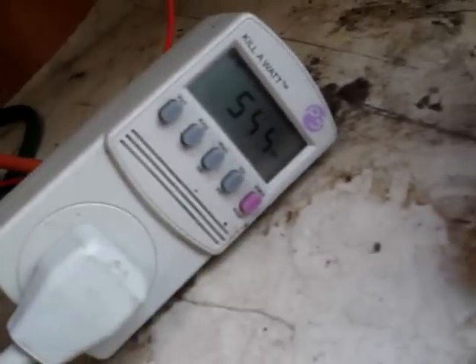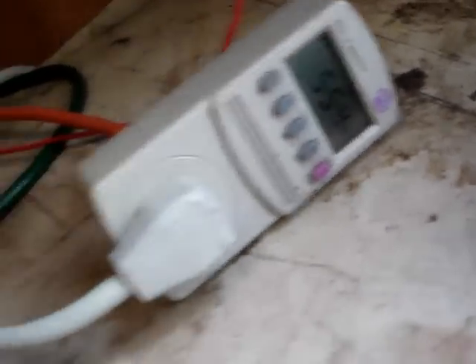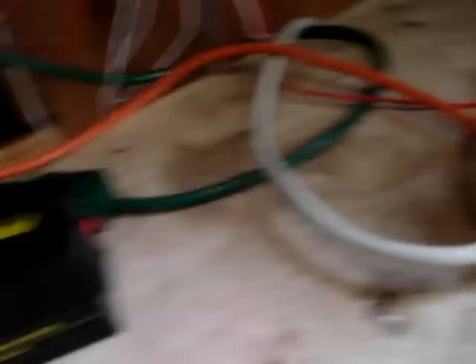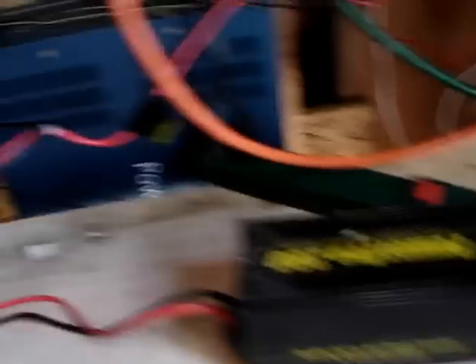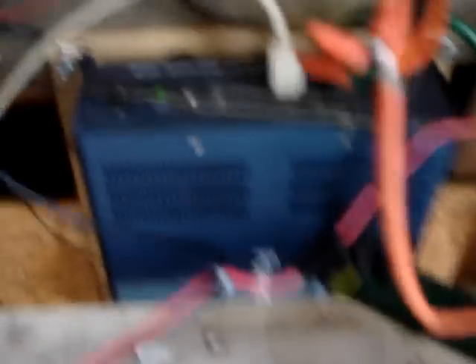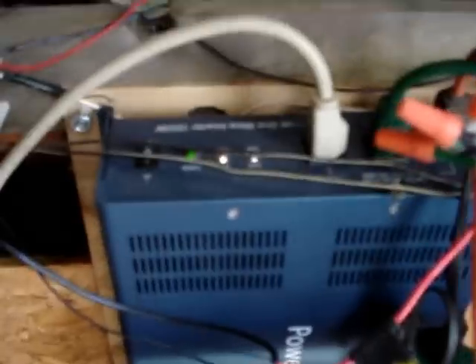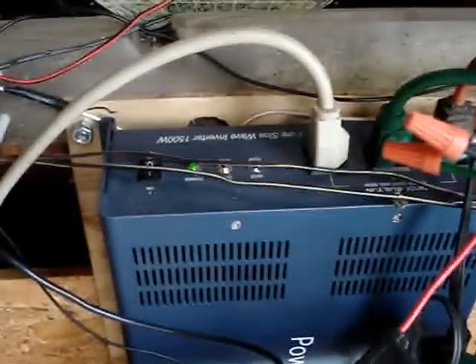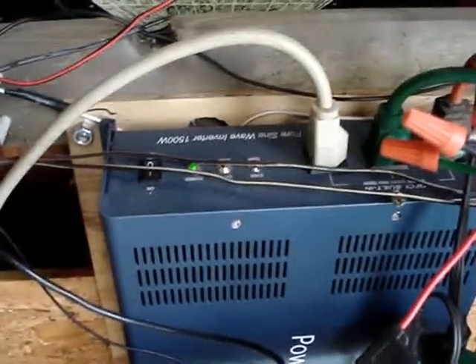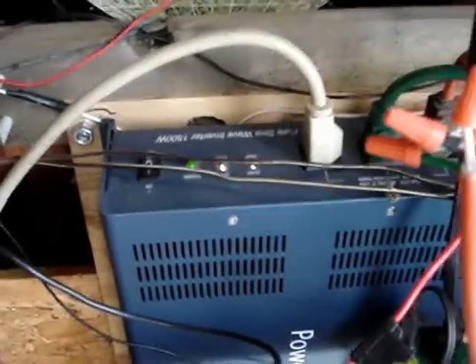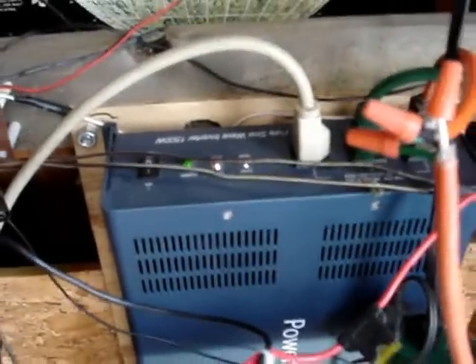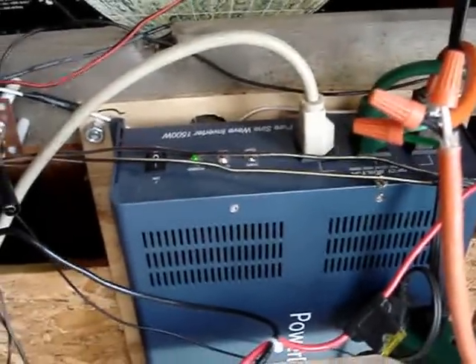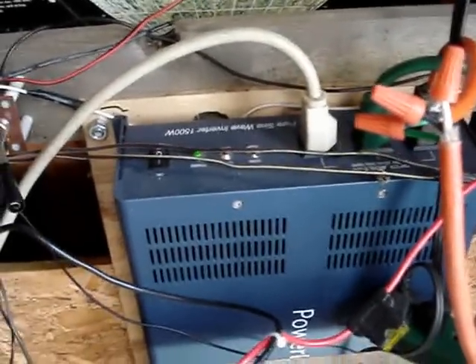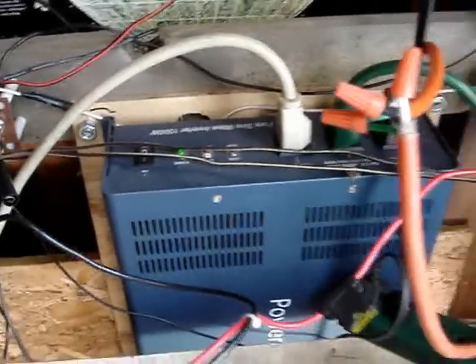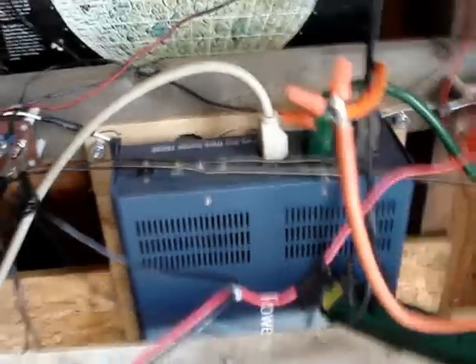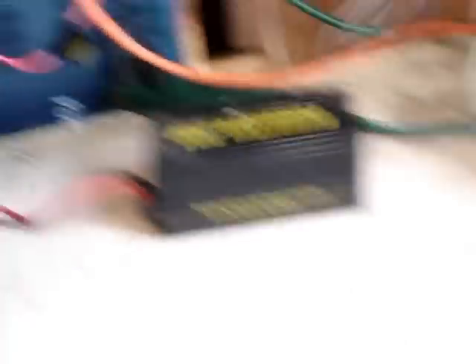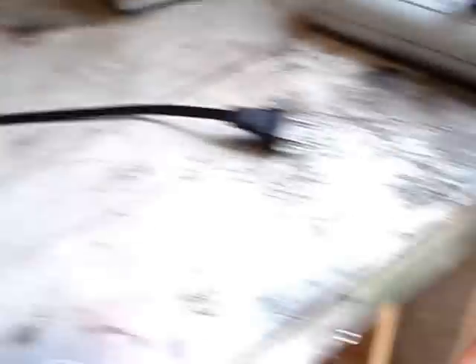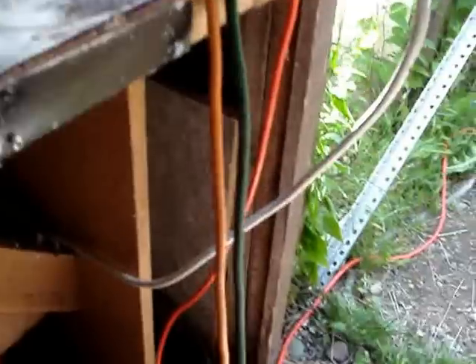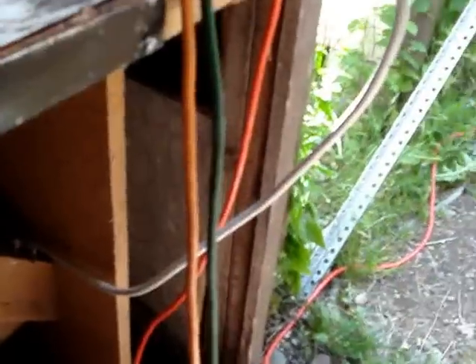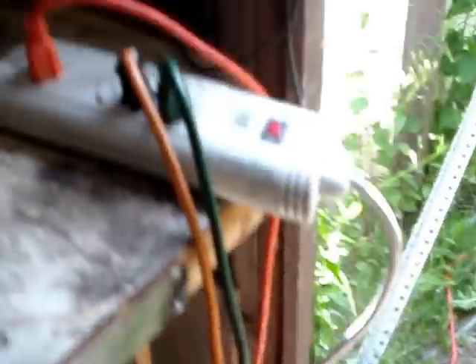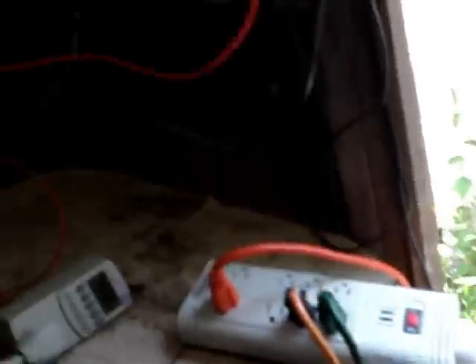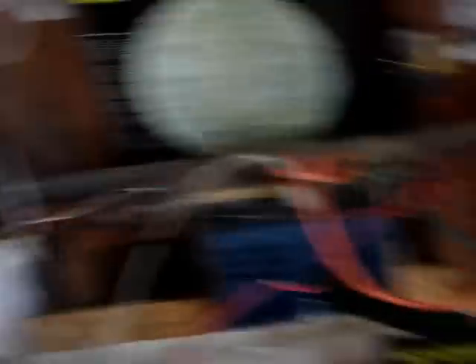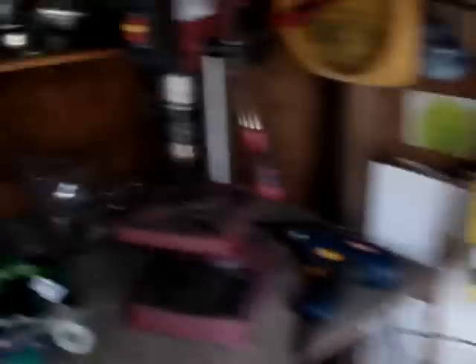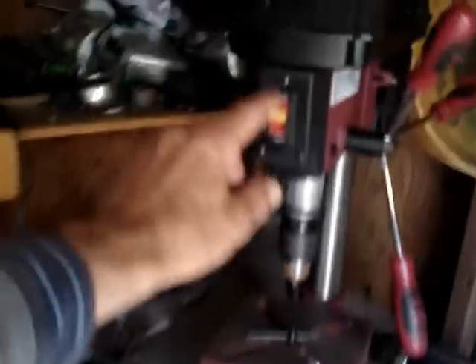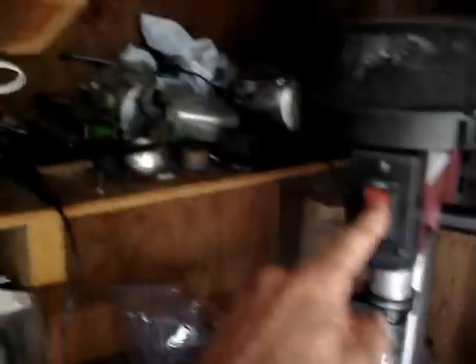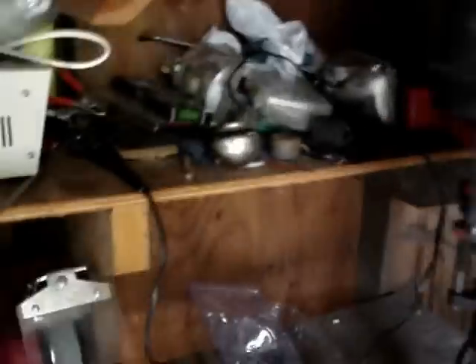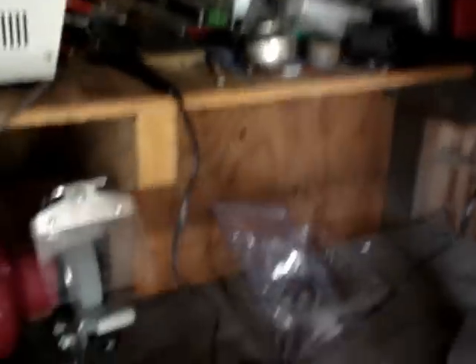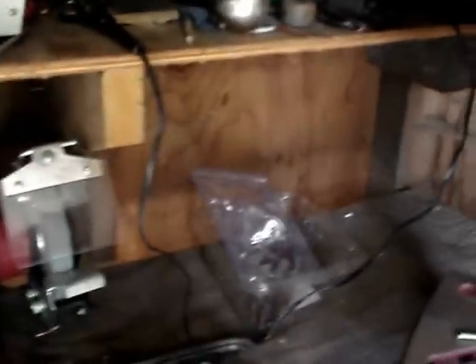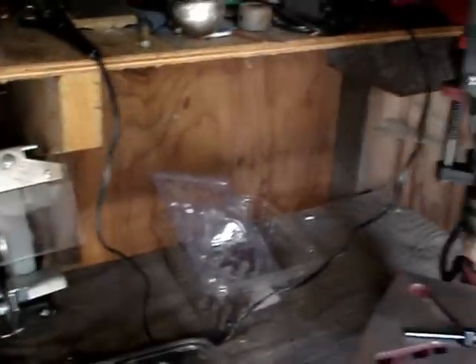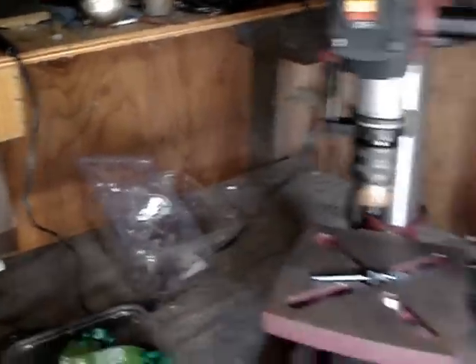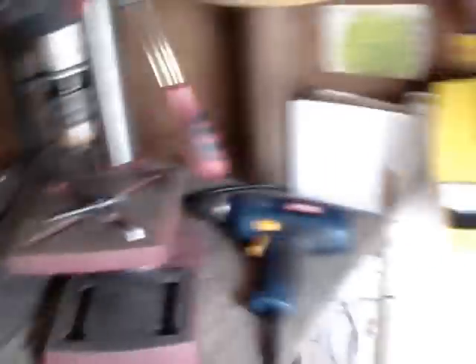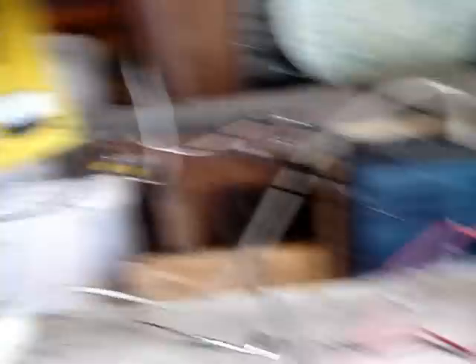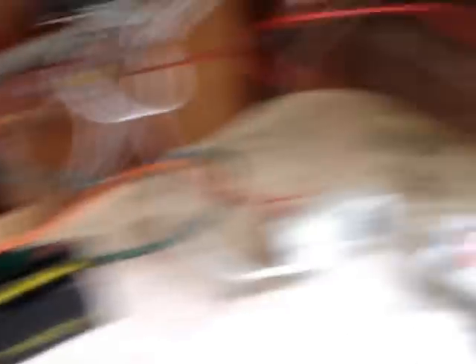545 watts. It's pretty good — I've got a lot of power I'm able to use.